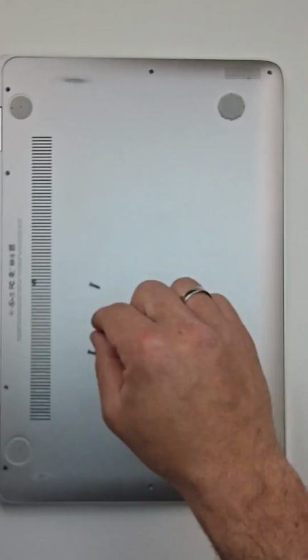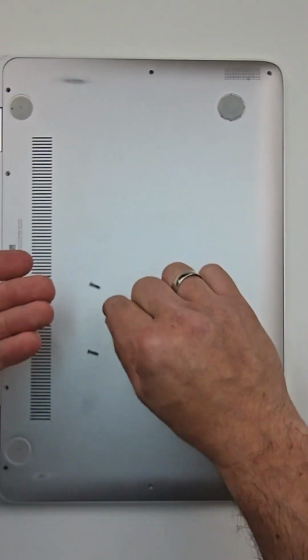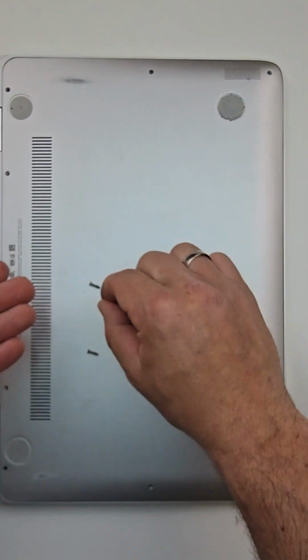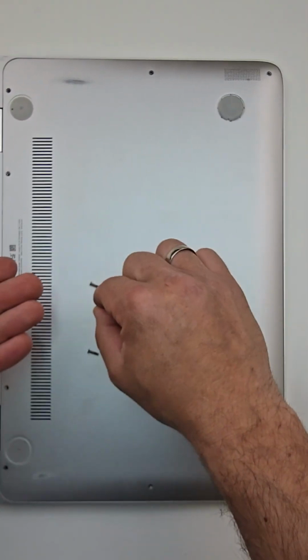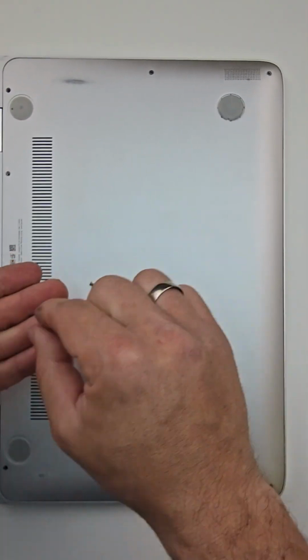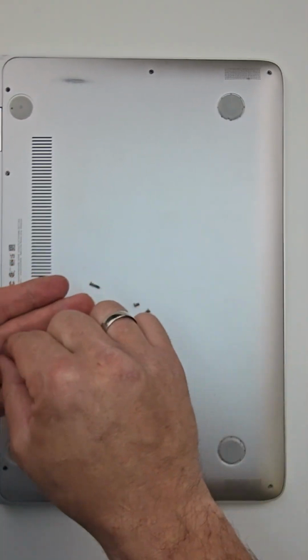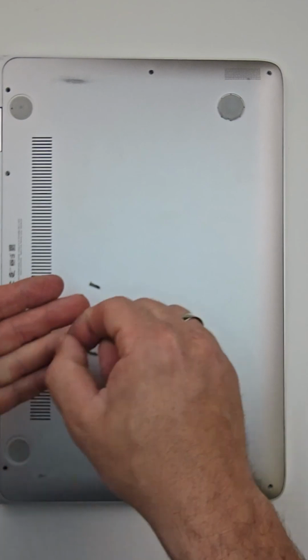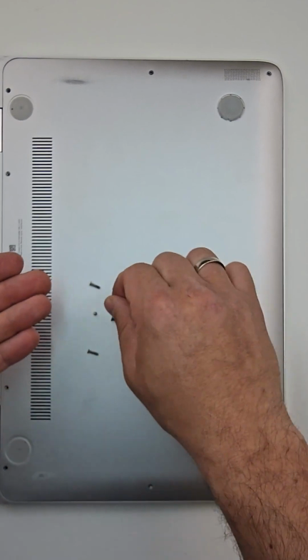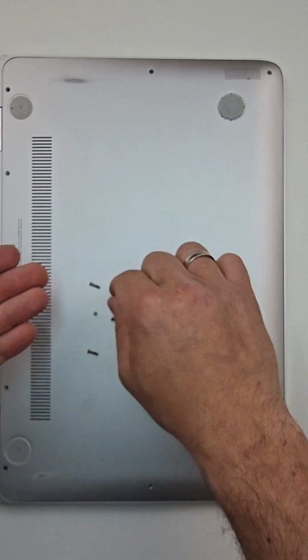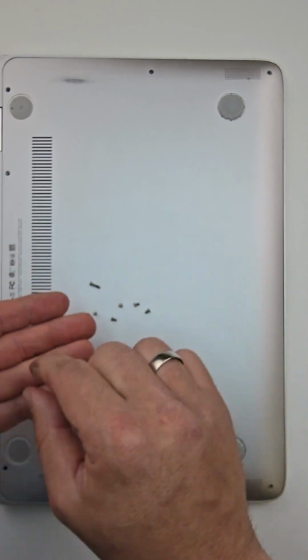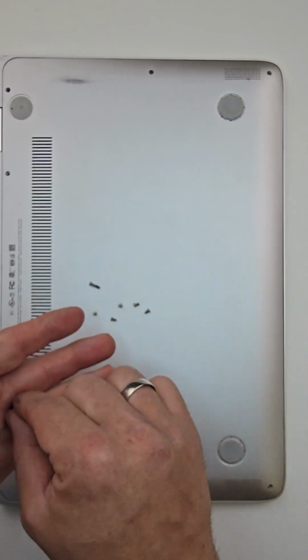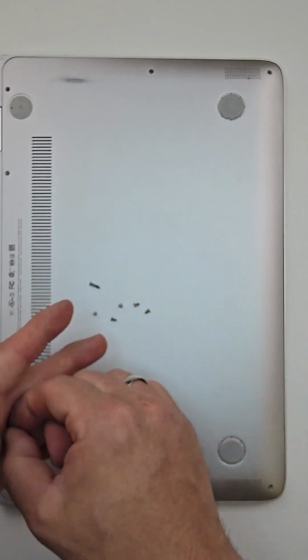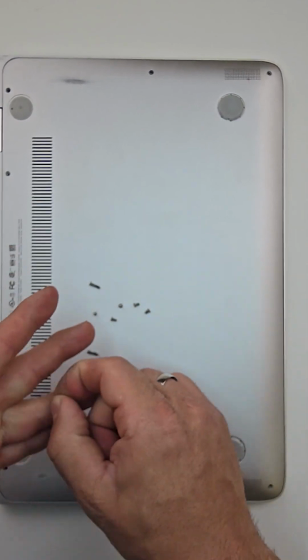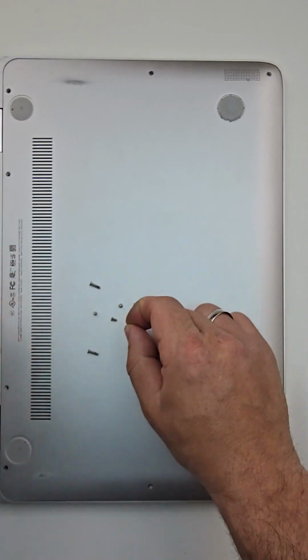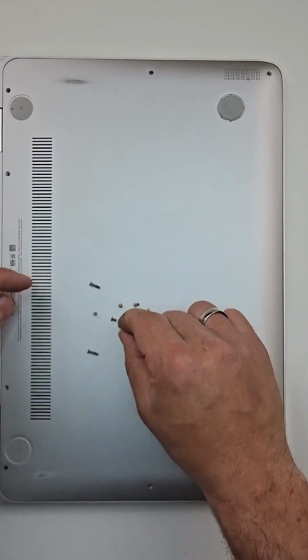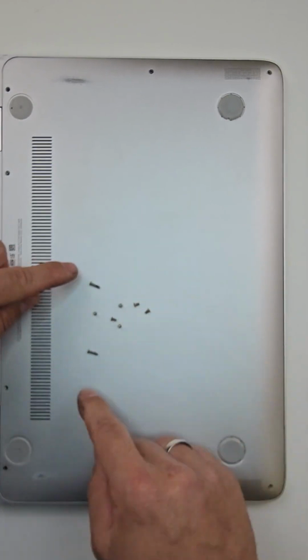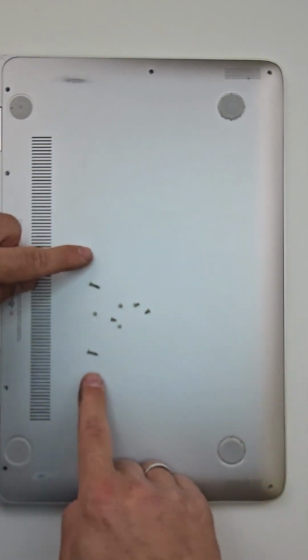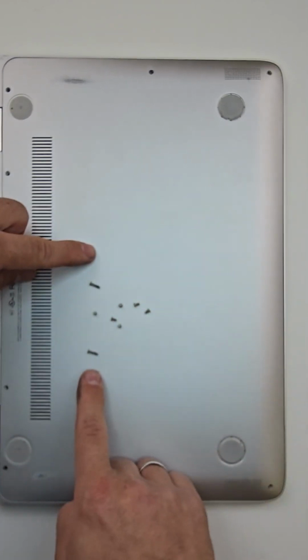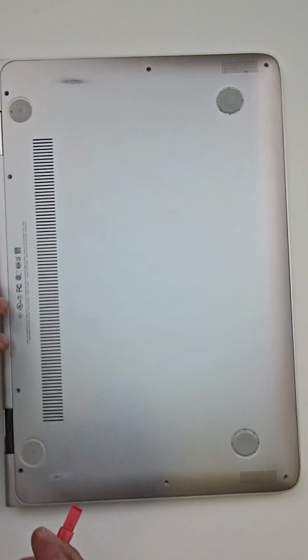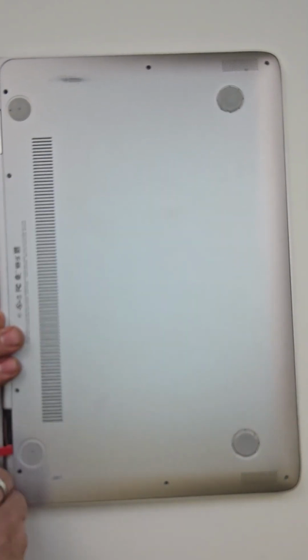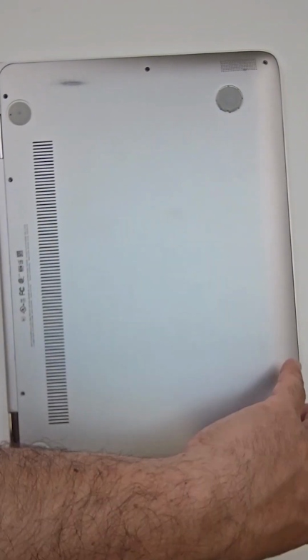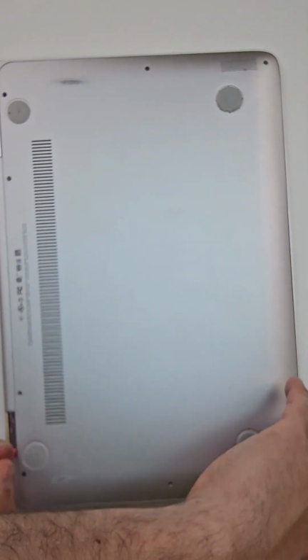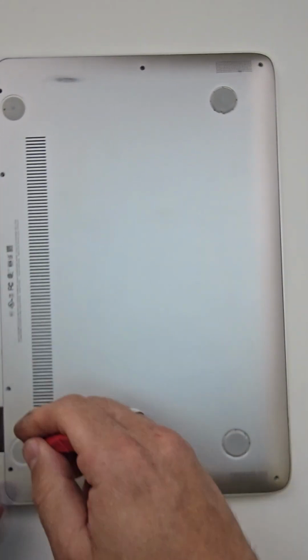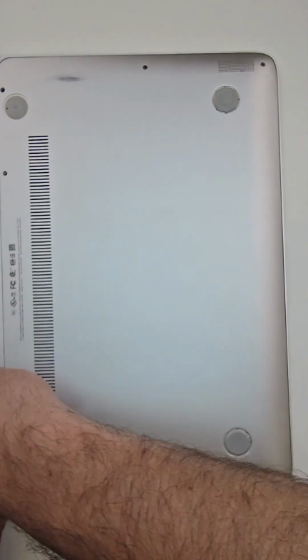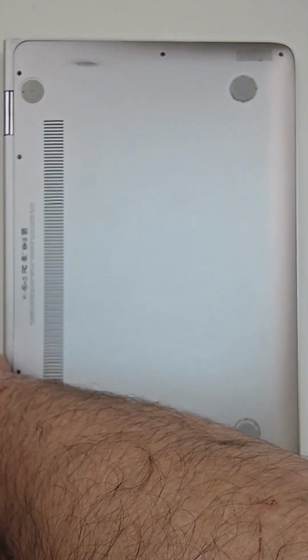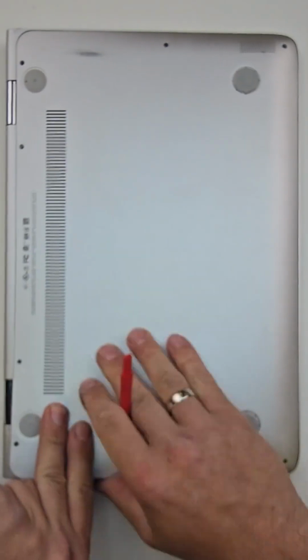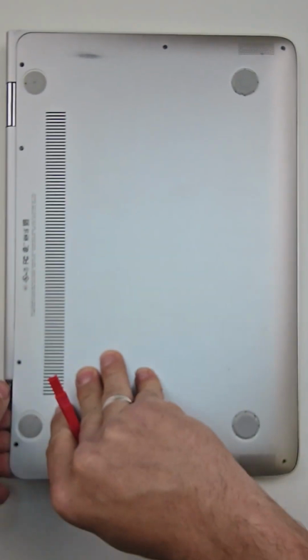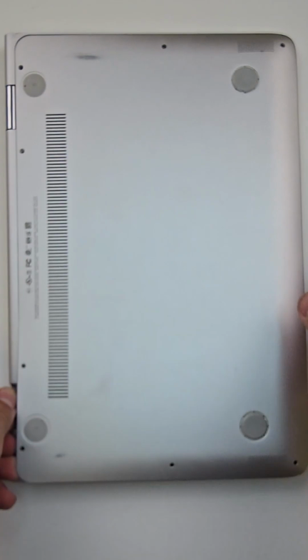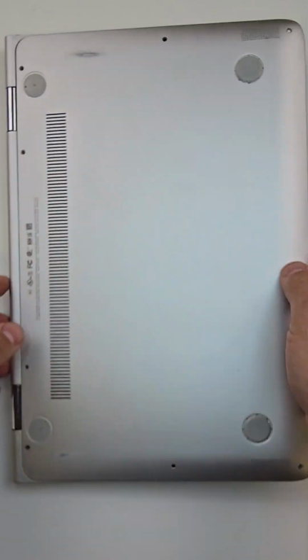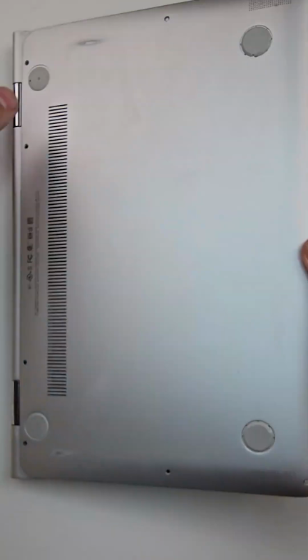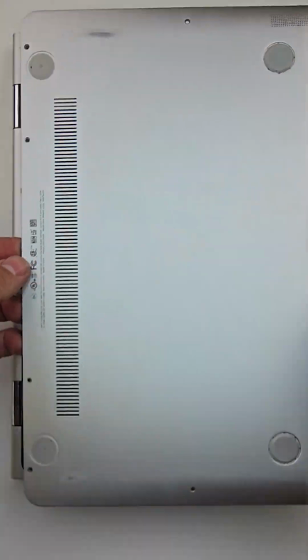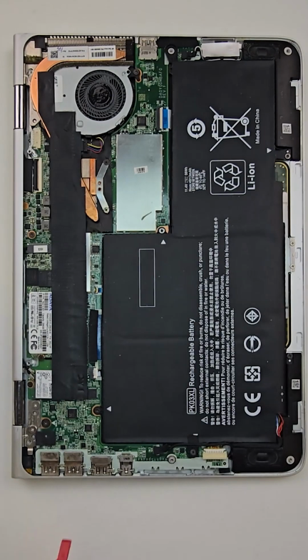The bottom case has a total of eight screws. Very important: two longer screws are located on the inside edges of the laptop.